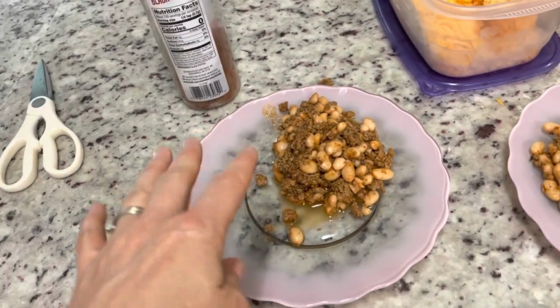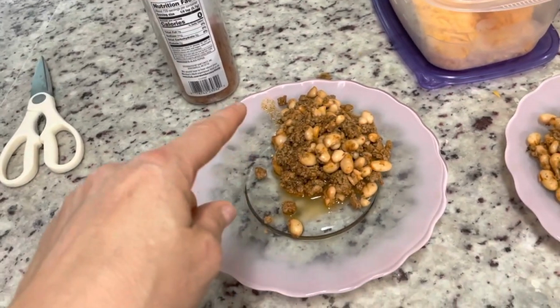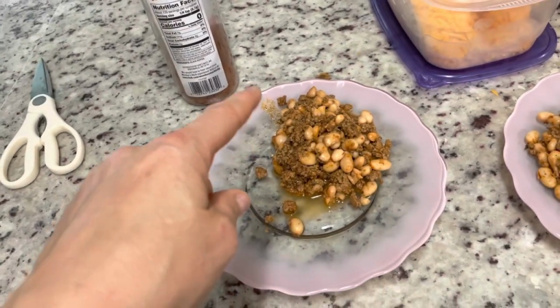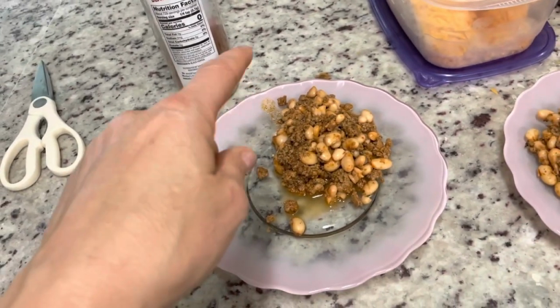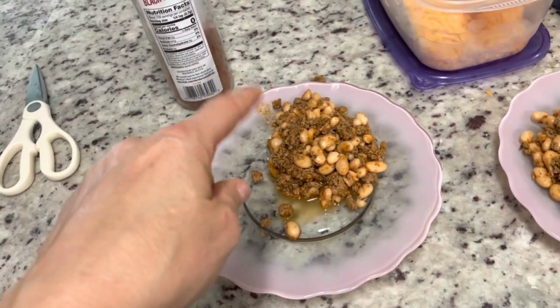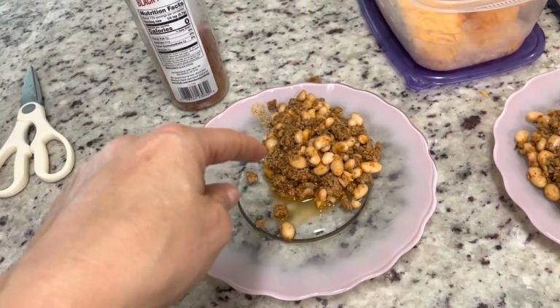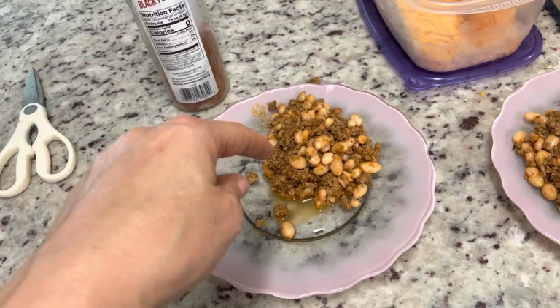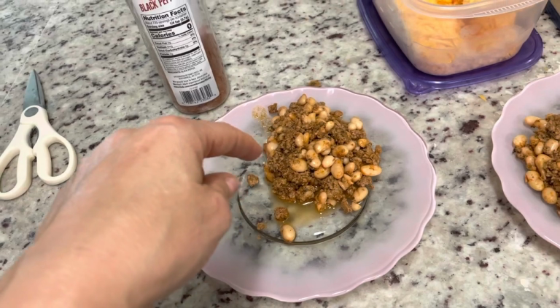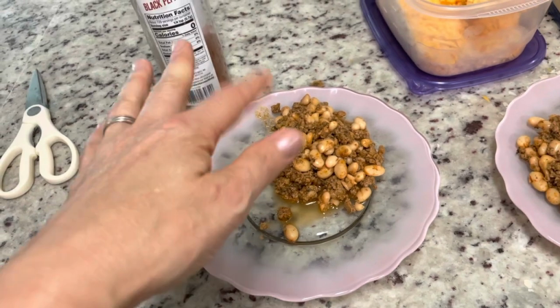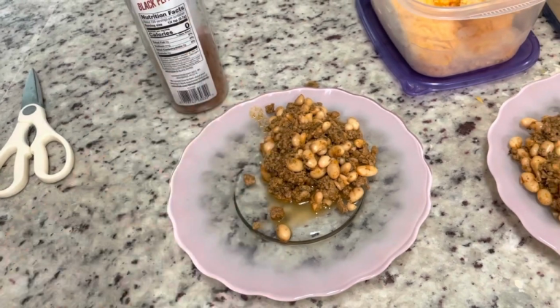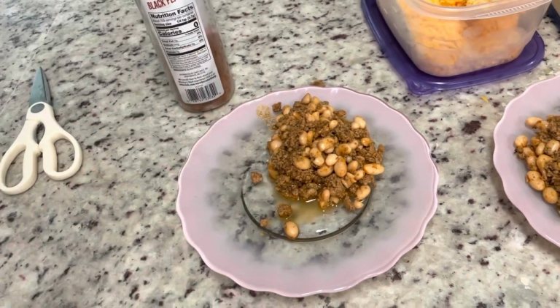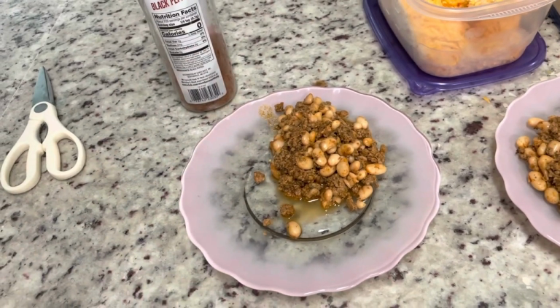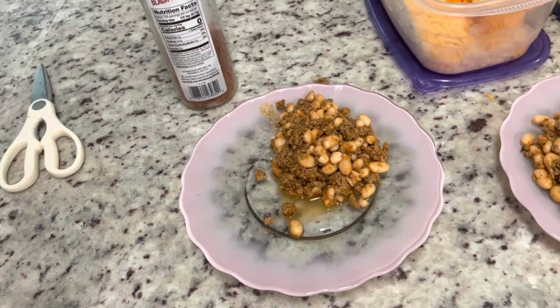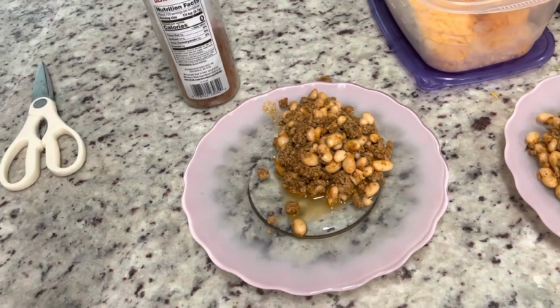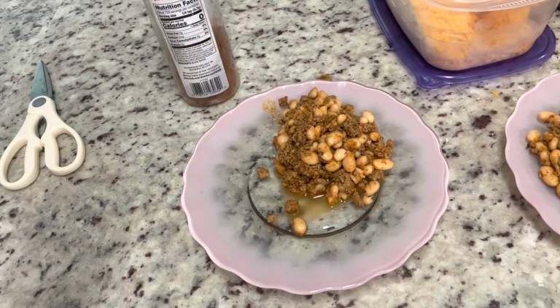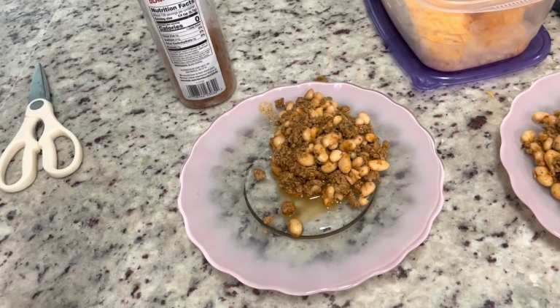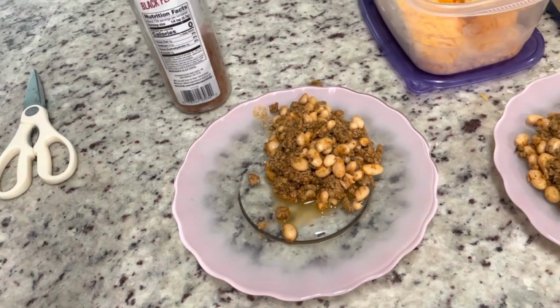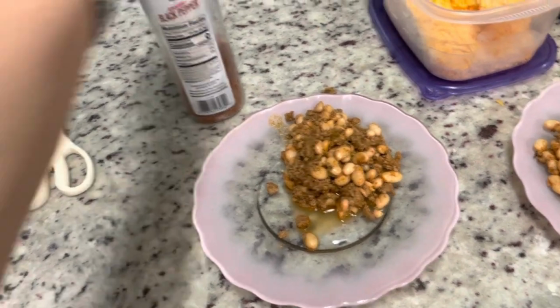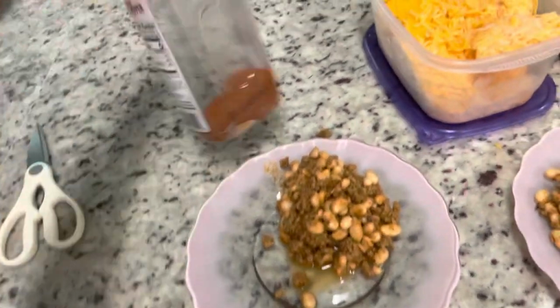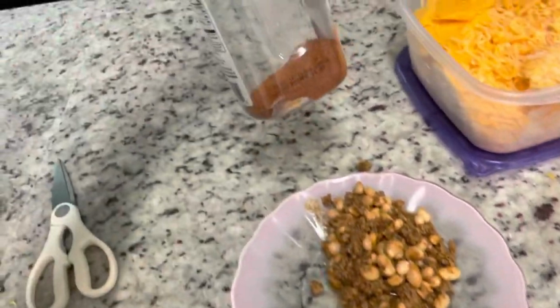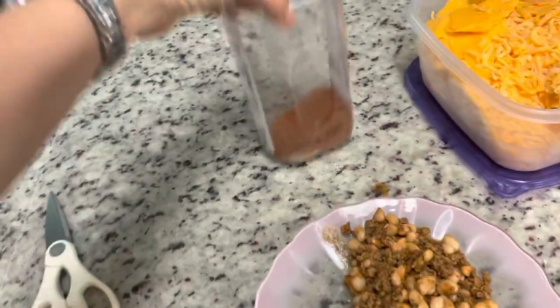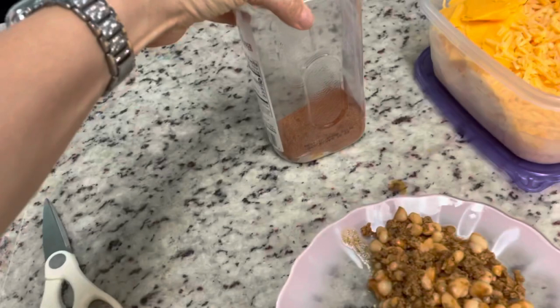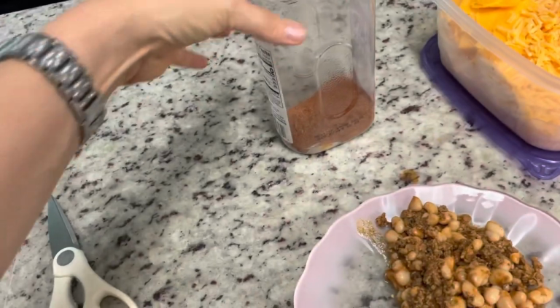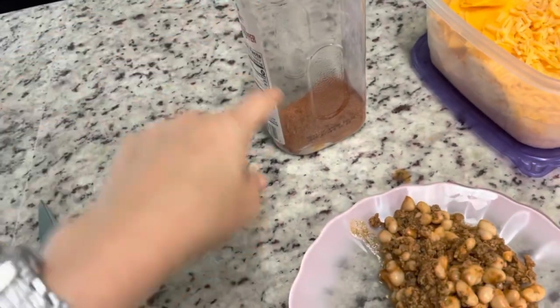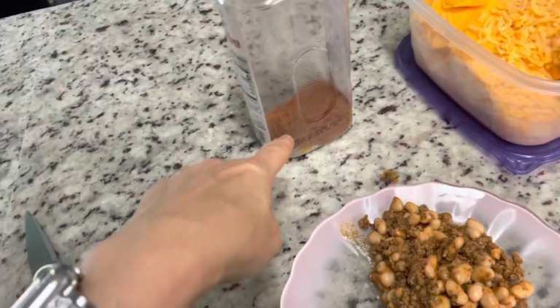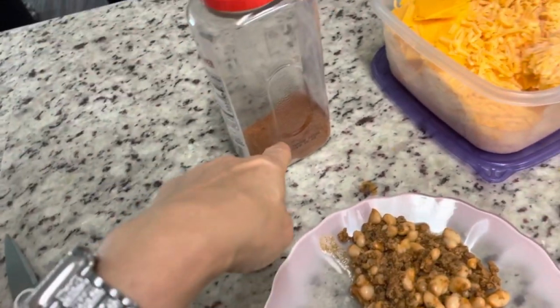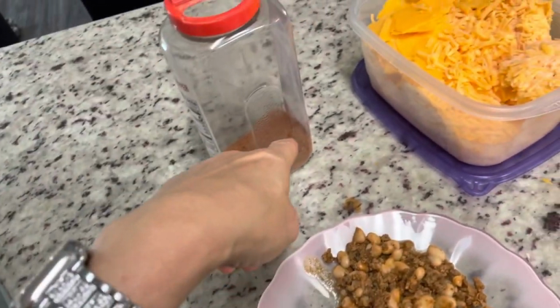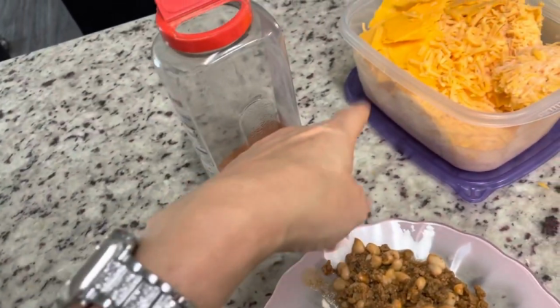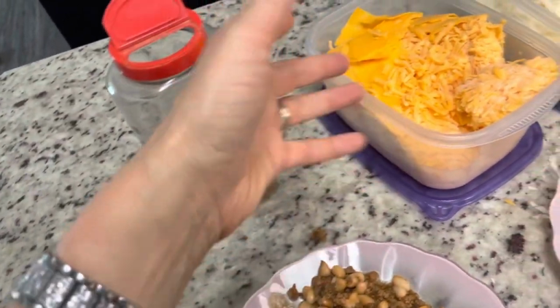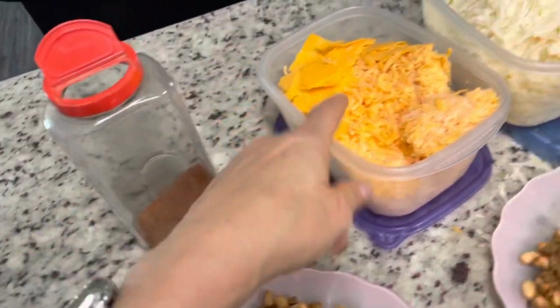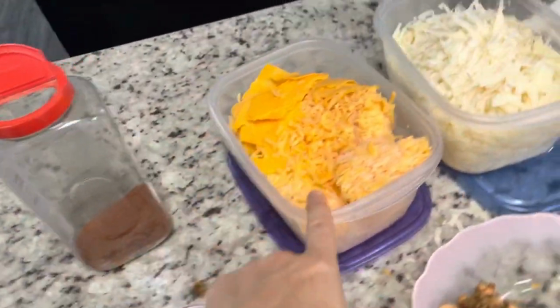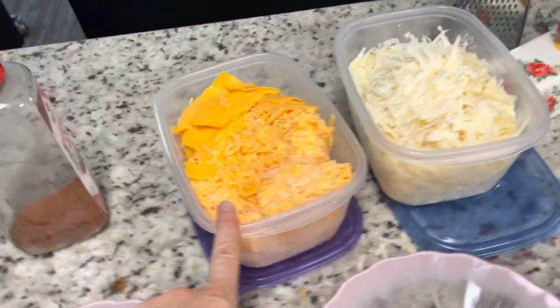This is just ground turkey, super lean, taco seasoning, and water. That's it. There's some extra taco seasoning for the kids to put on there, or anybody if they want it.